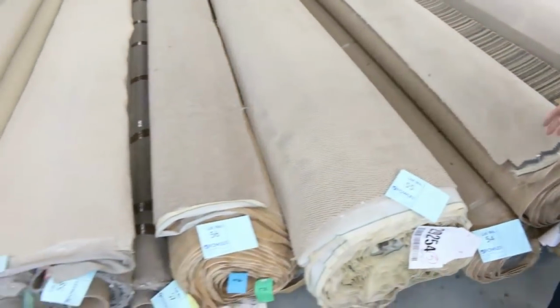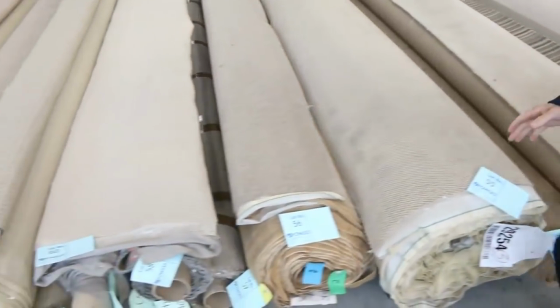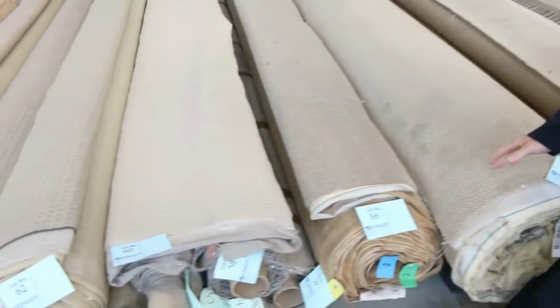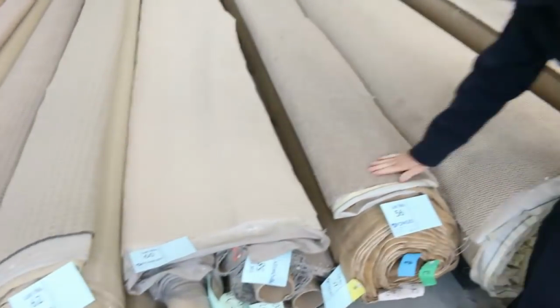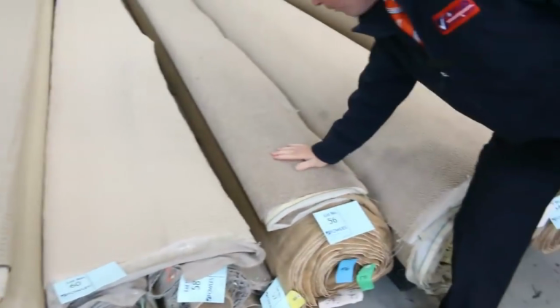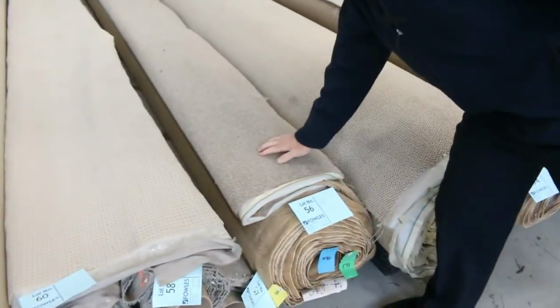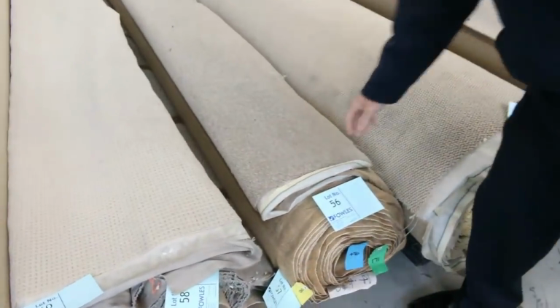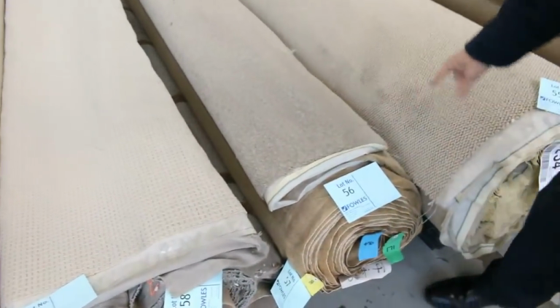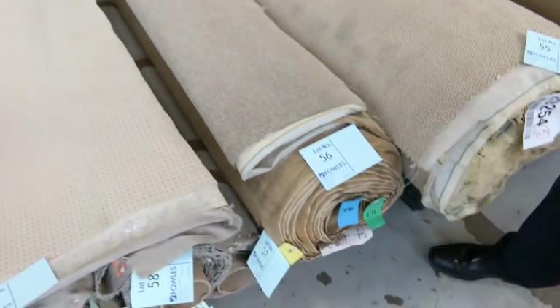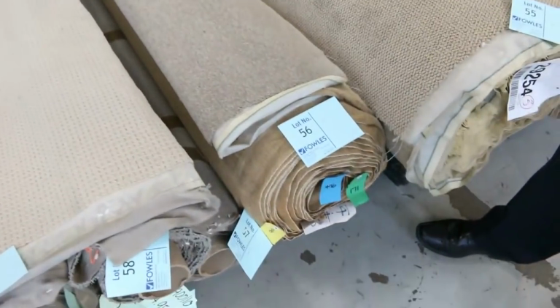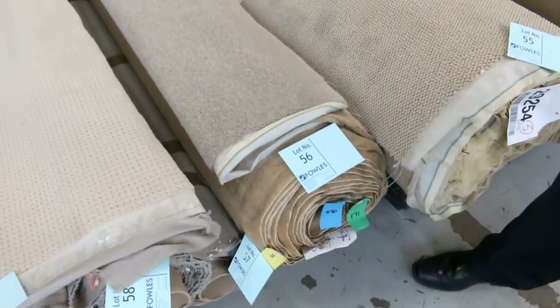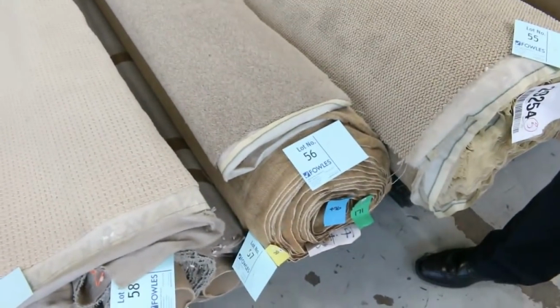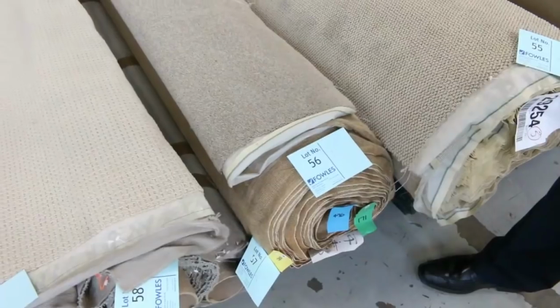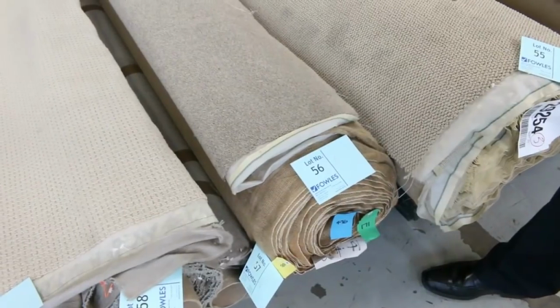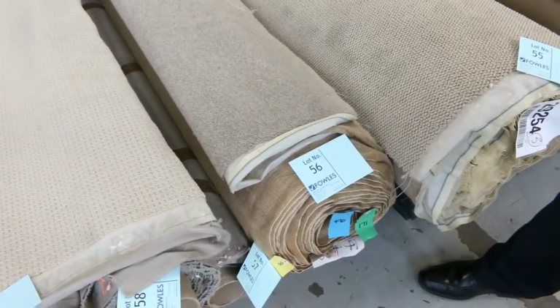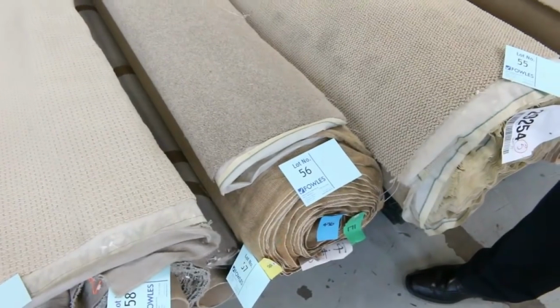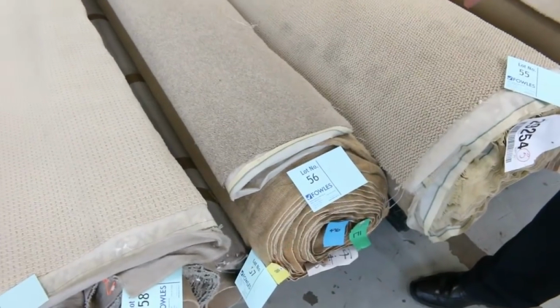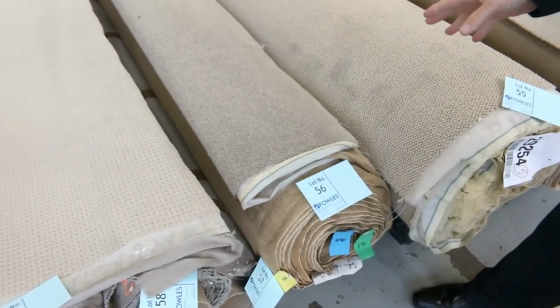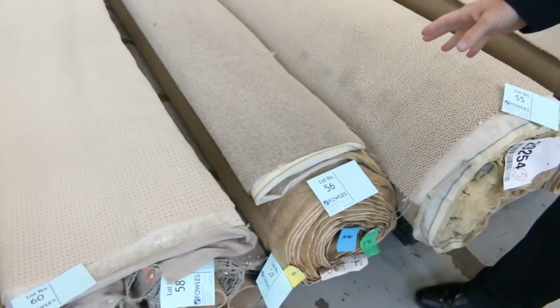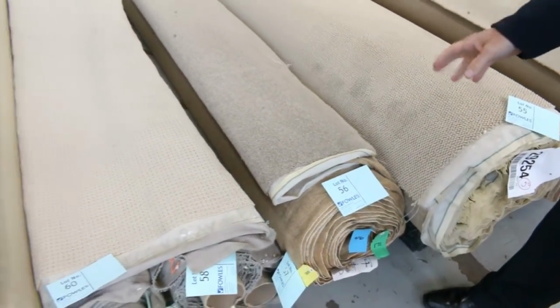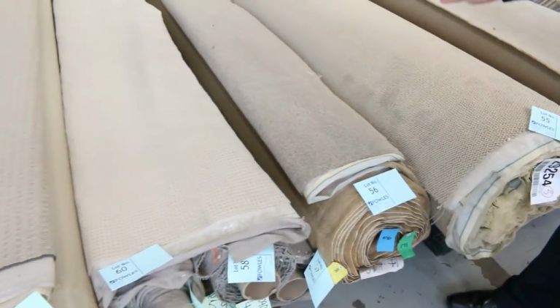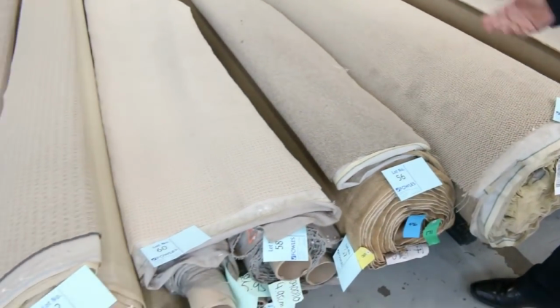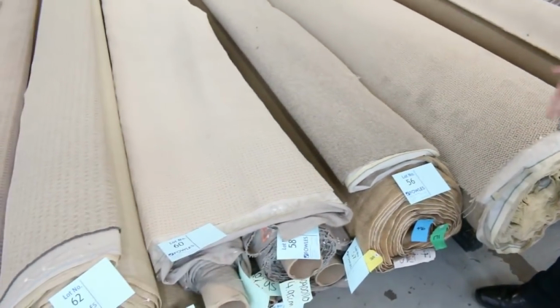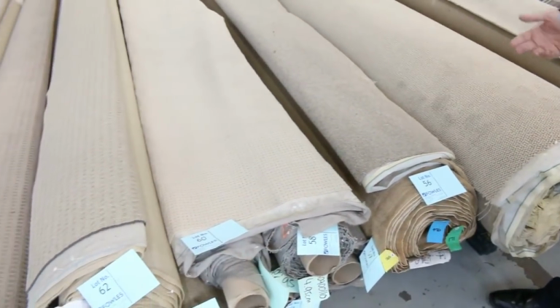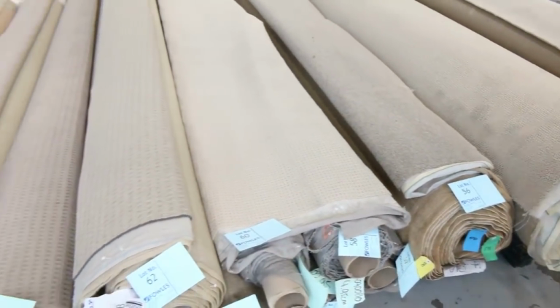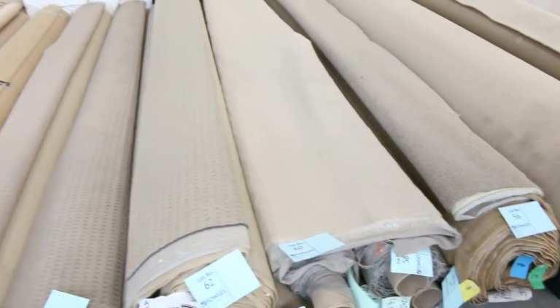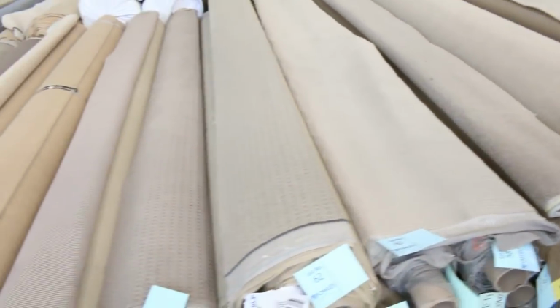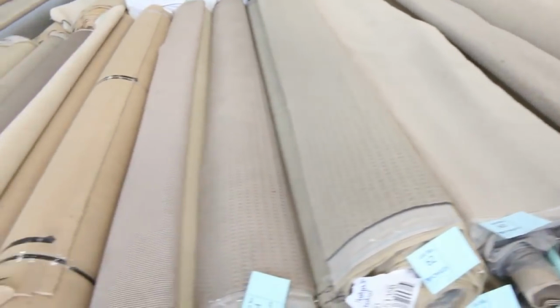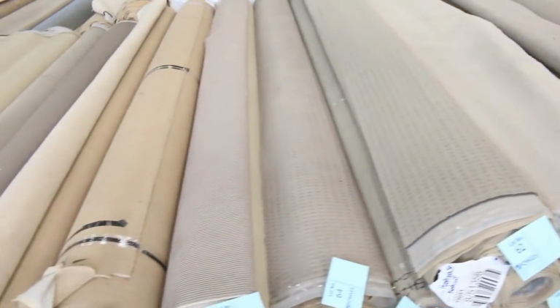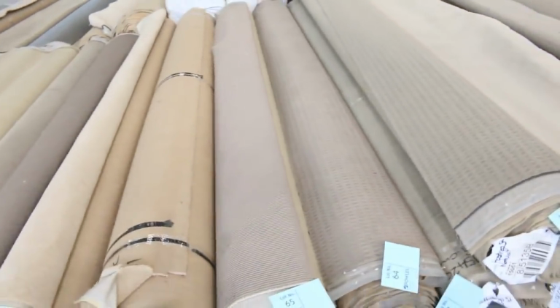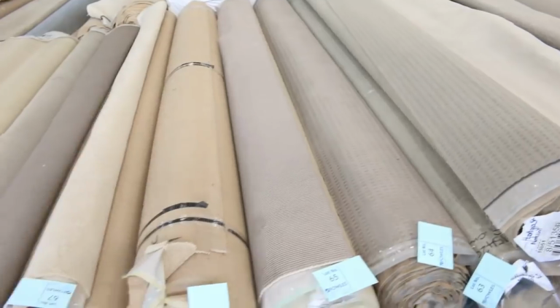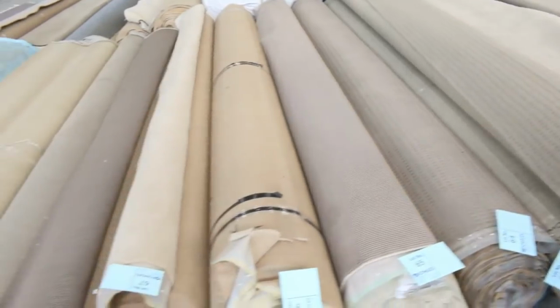We've got some nice twist piles as well. Lot number 56 — that's an 80/20, meaning 80% wool and 20% nylon — normally around $150 a metre. We'll clear it out for around $30 to $35 for that type of product.